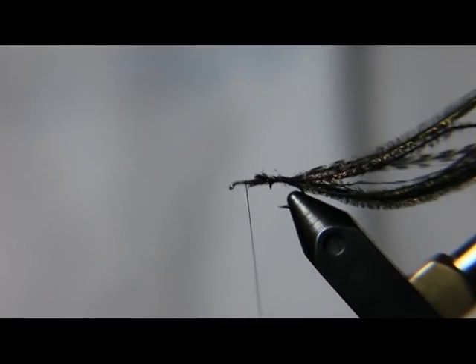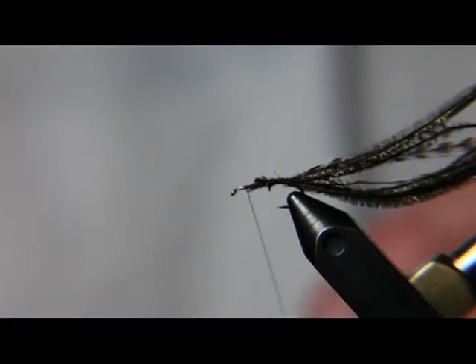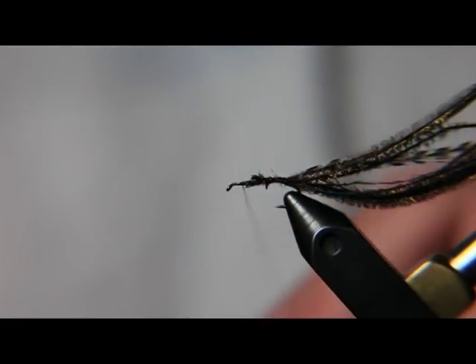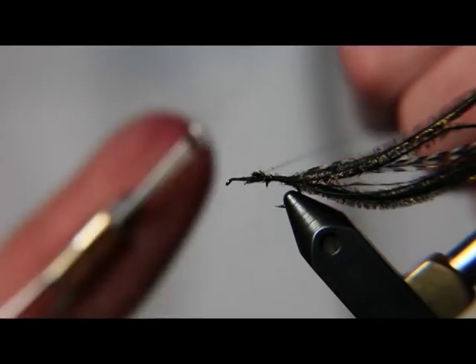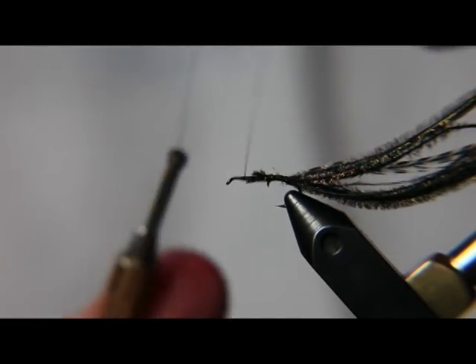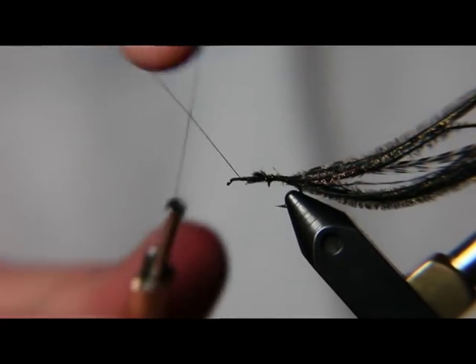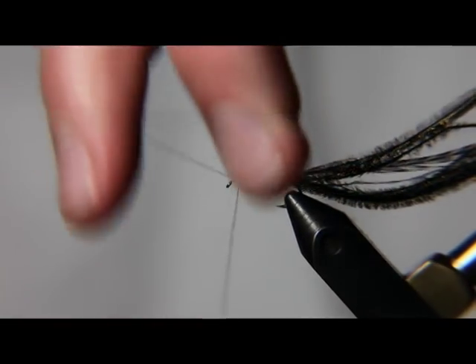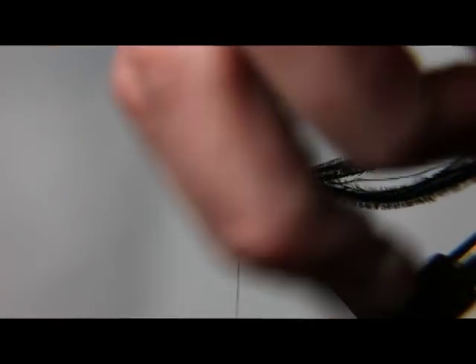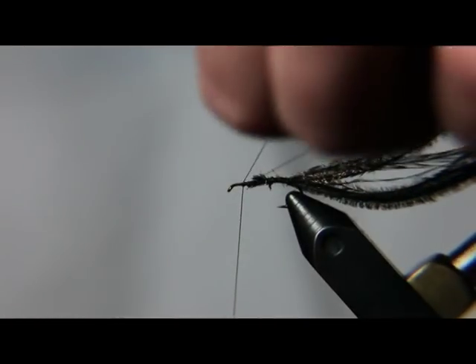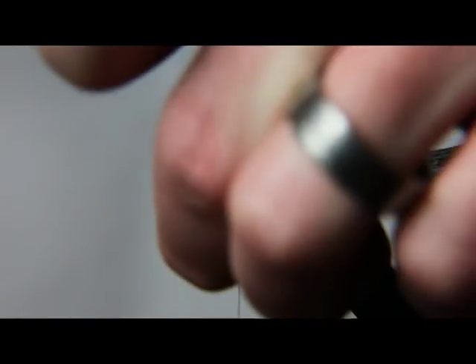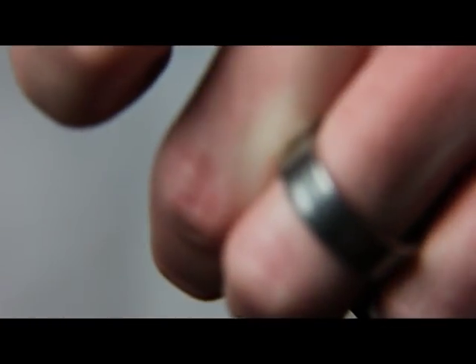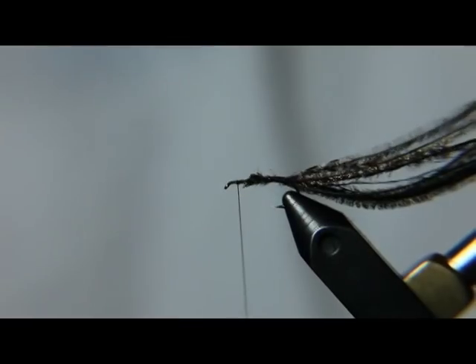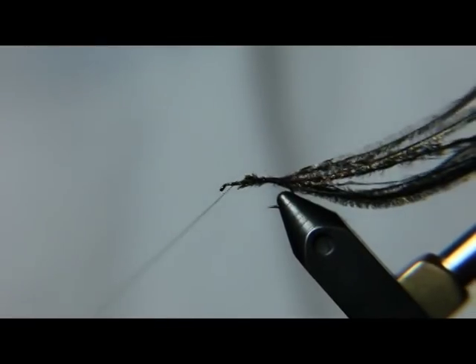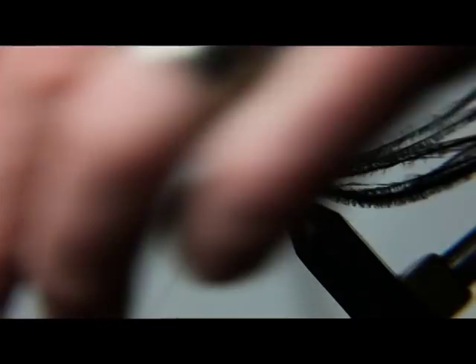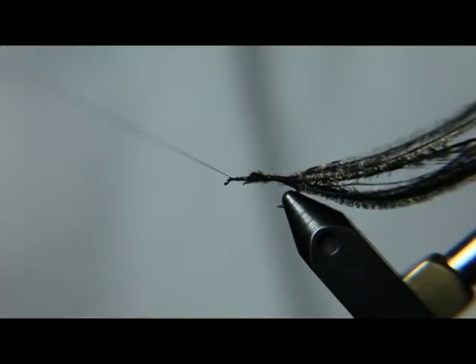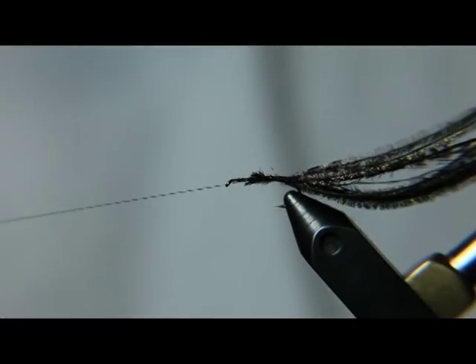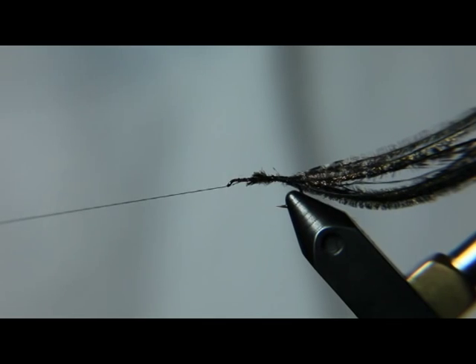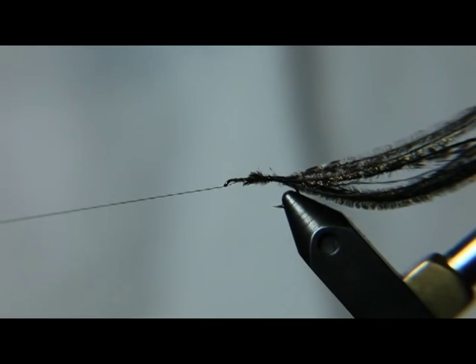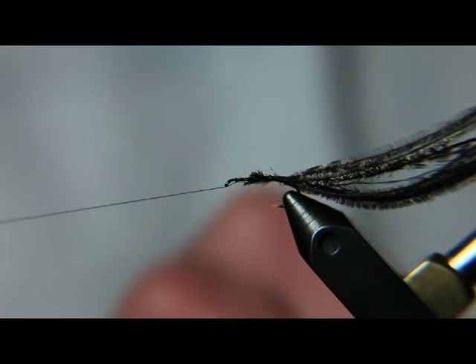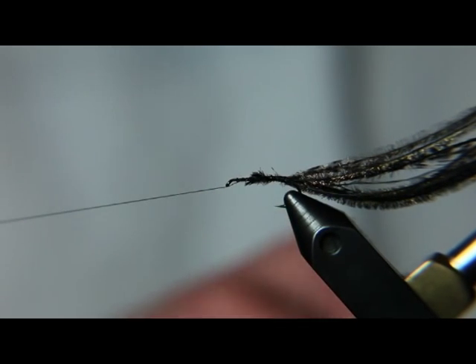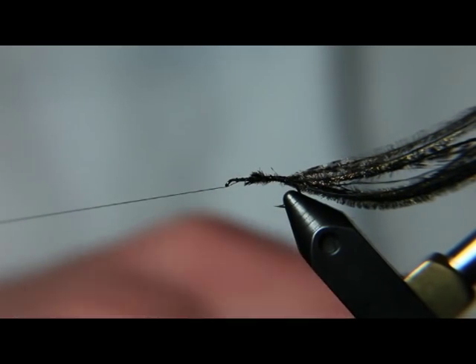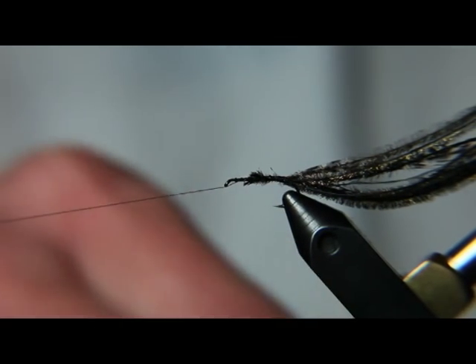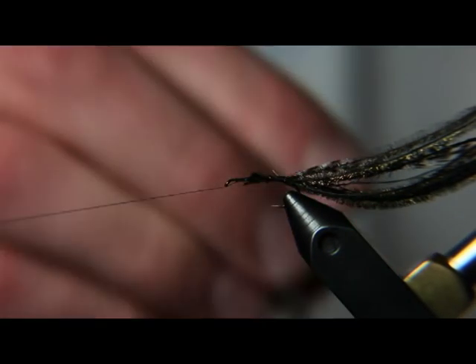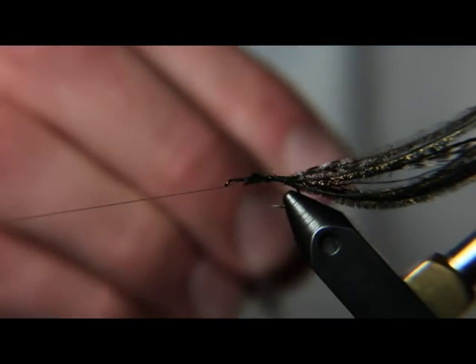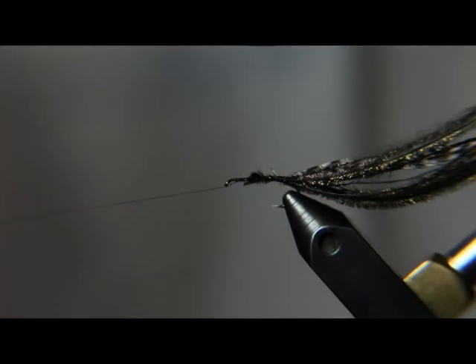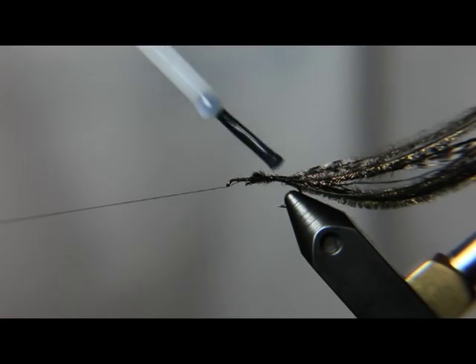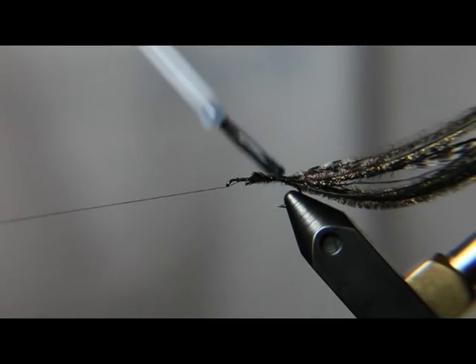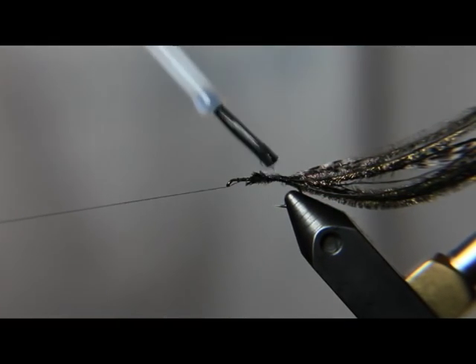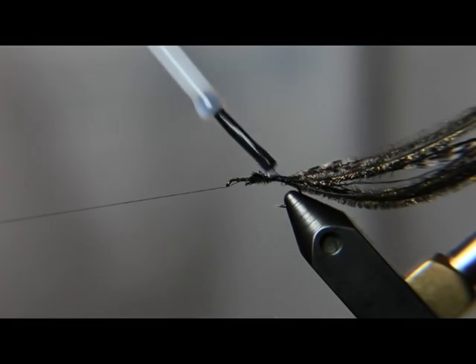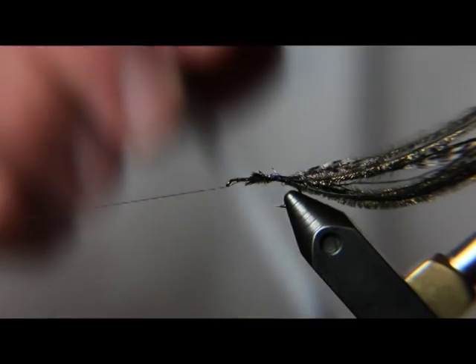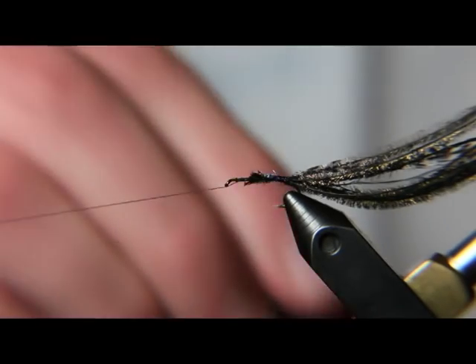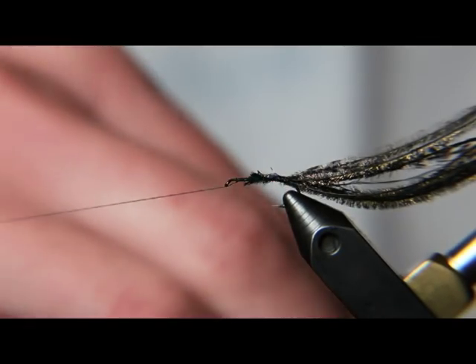Go ahead and take the thread to the front of the hook just behind the eye. Now I like to put just a little bit of head cement to make it a little more durable so that the hackle feather doesn't pull out.